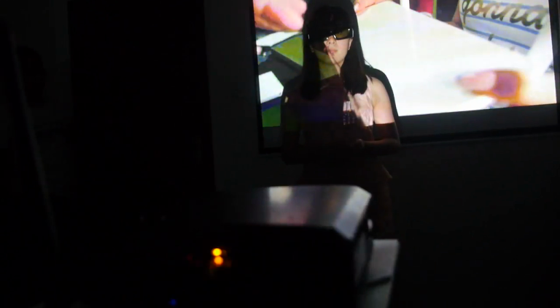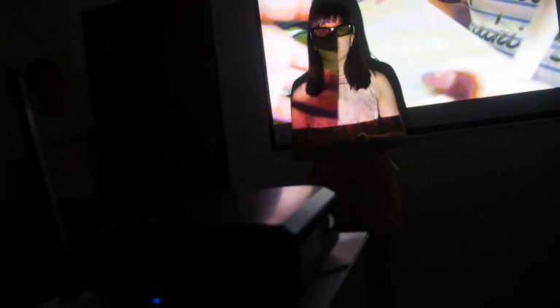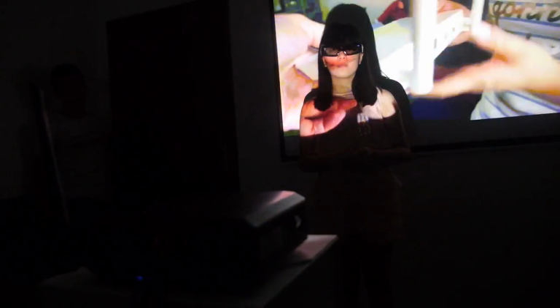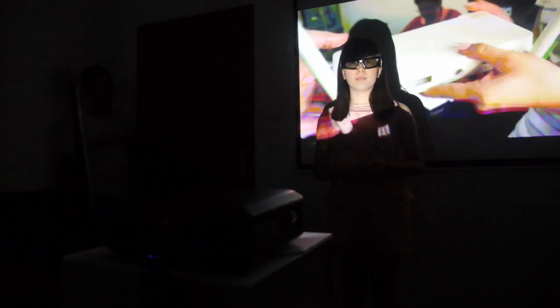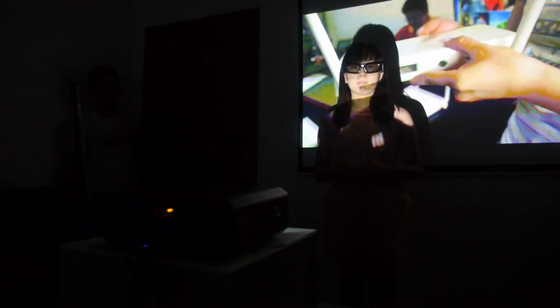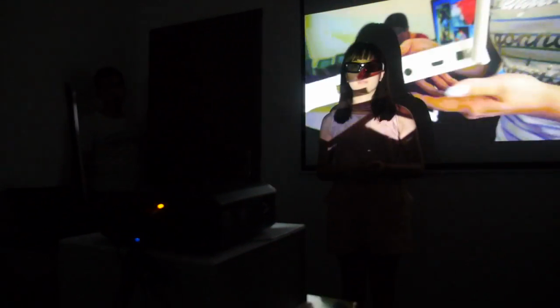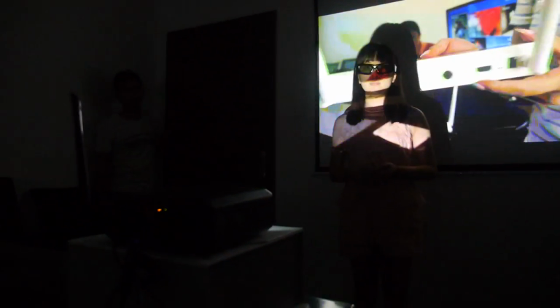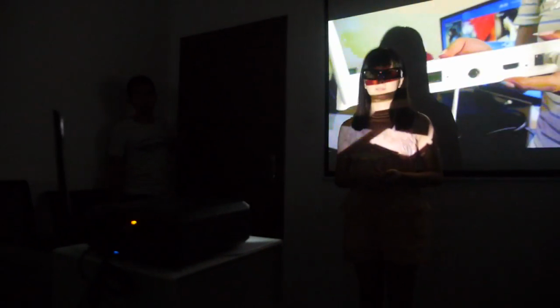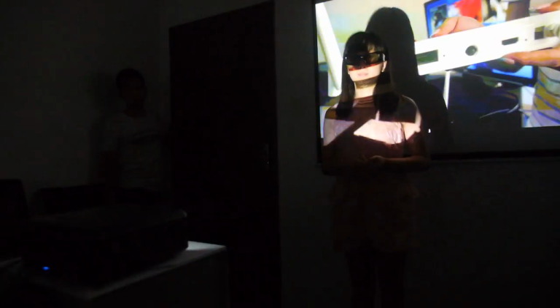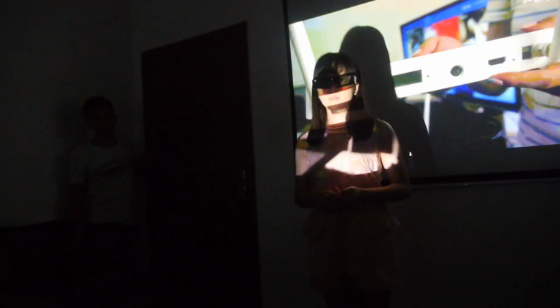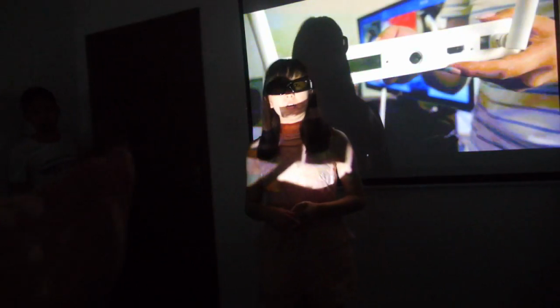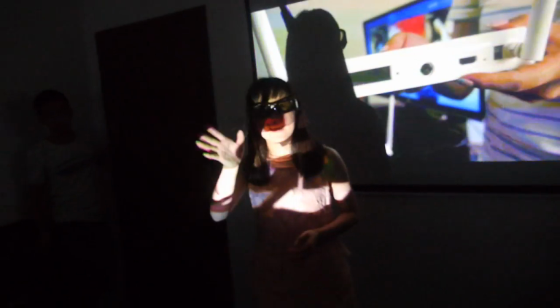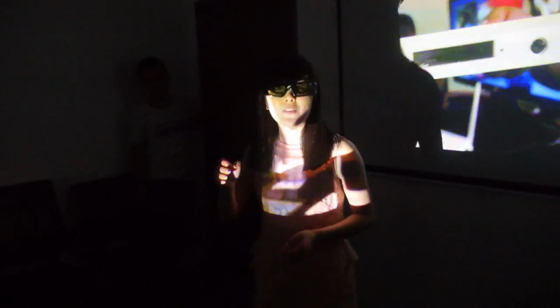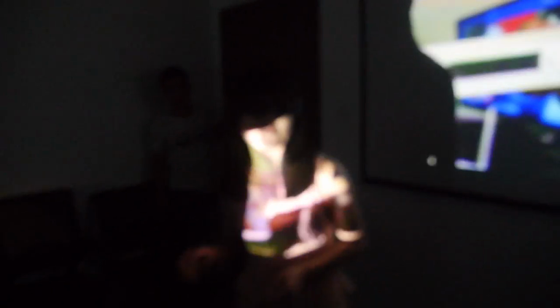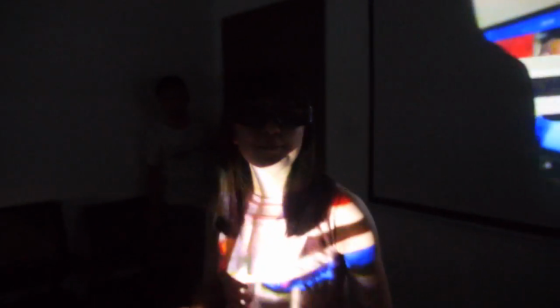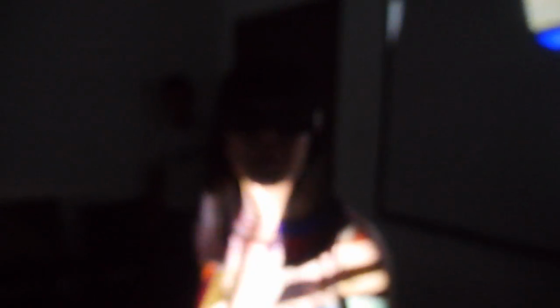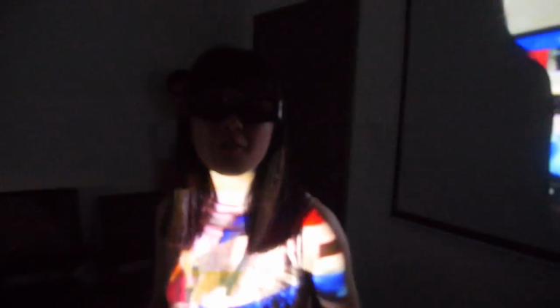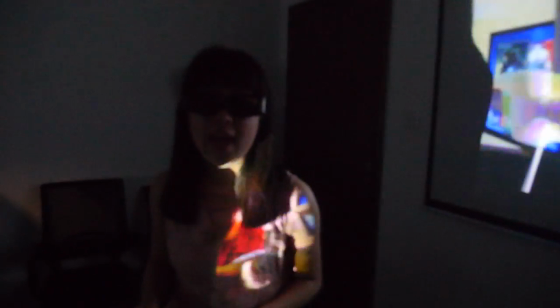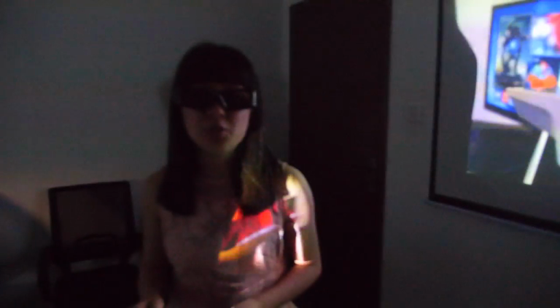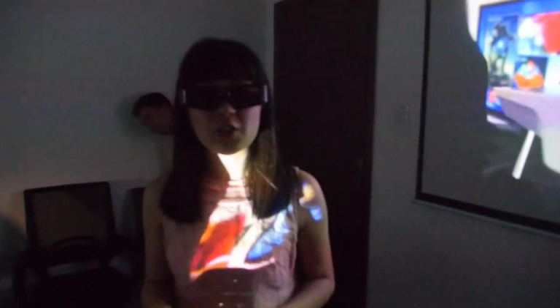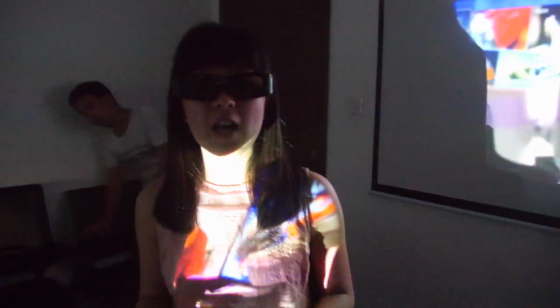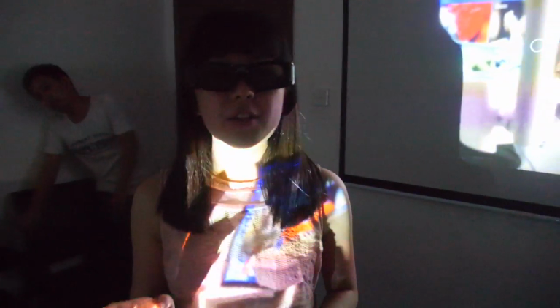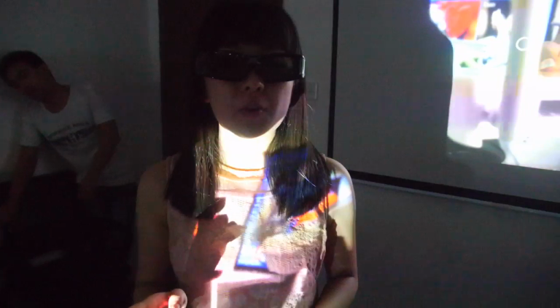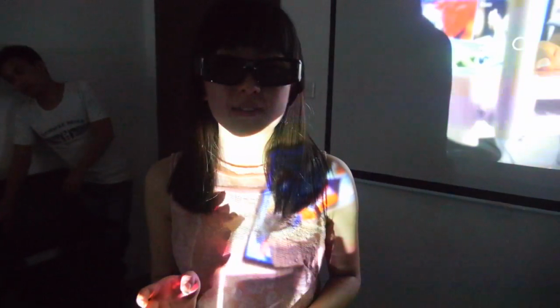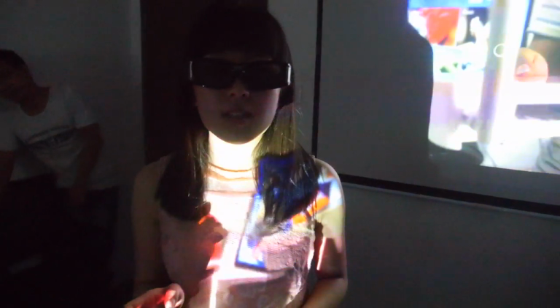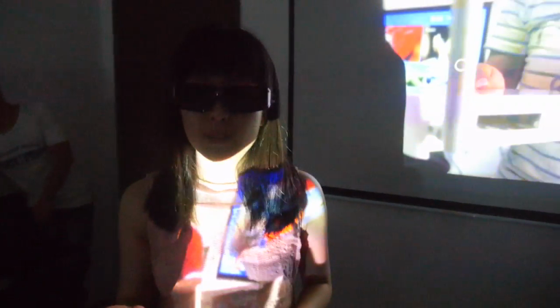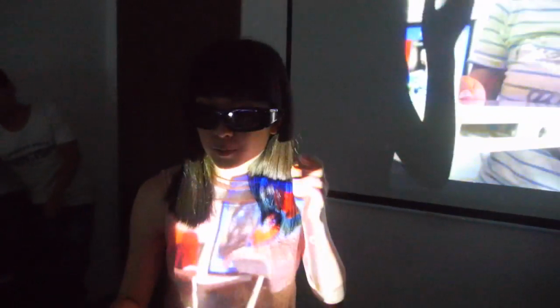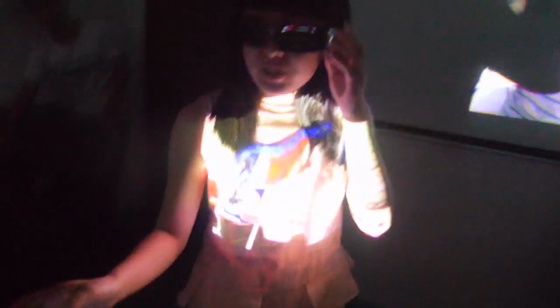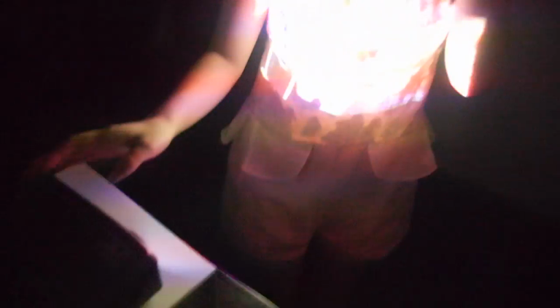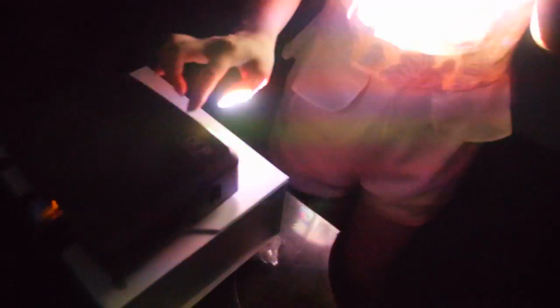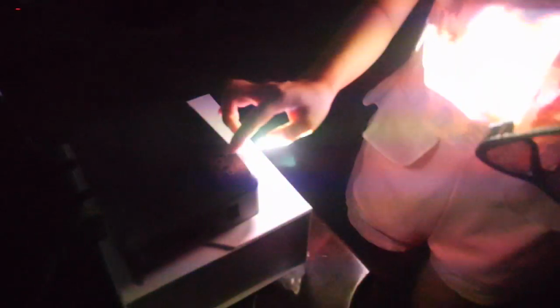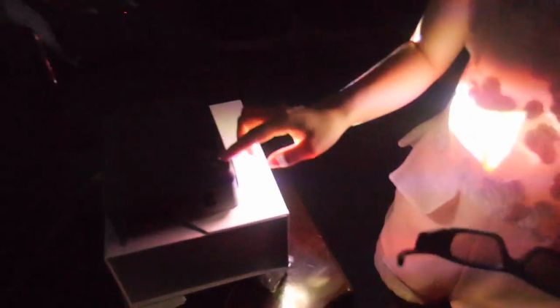Hello, this is Winnie from Yoniga. Very happy to introduce our new product: the Smart Projector DLP.